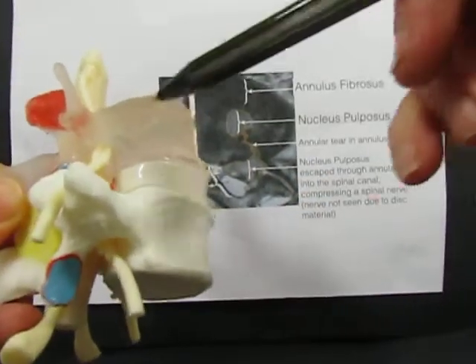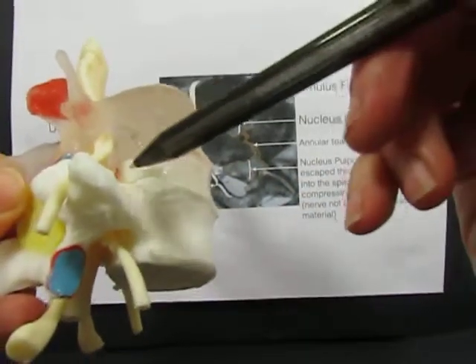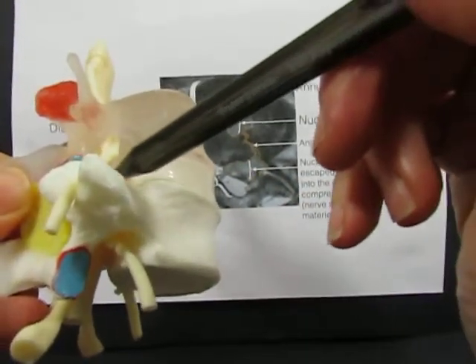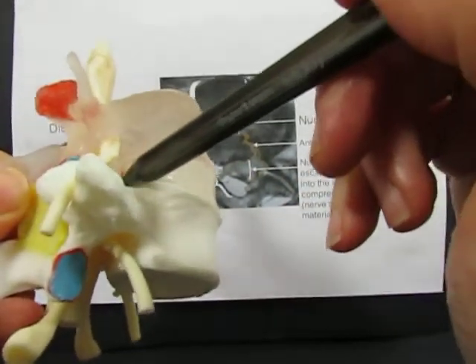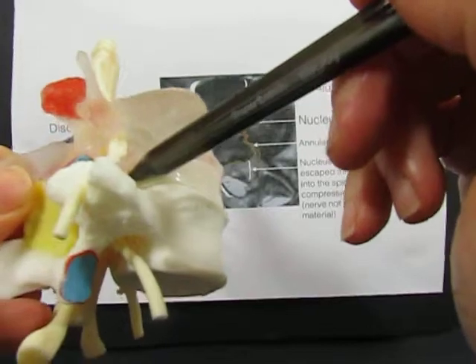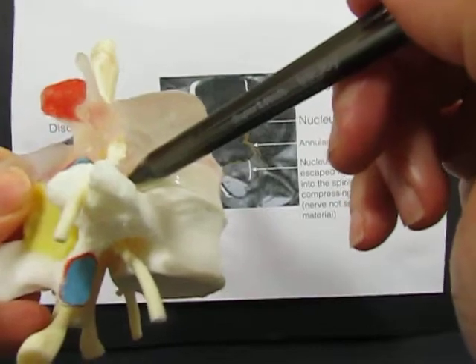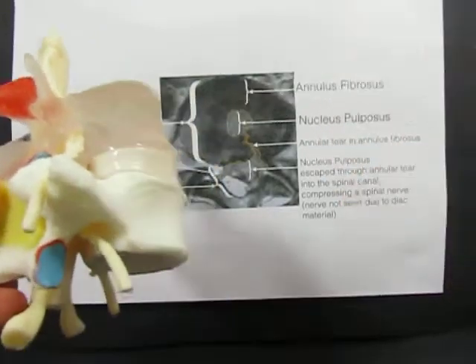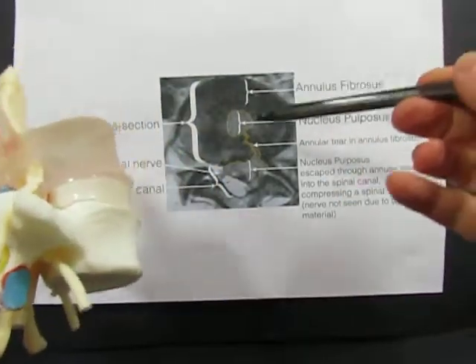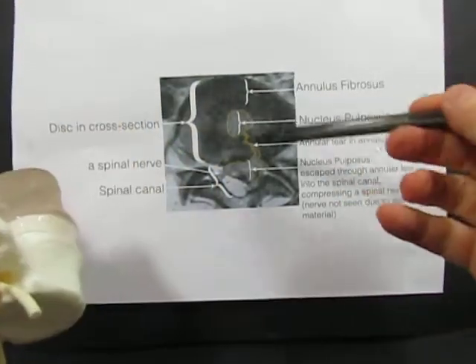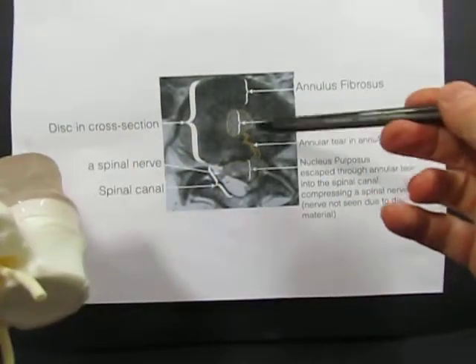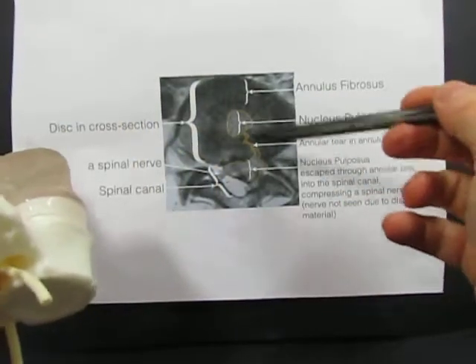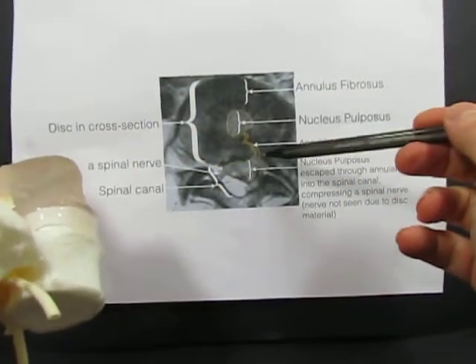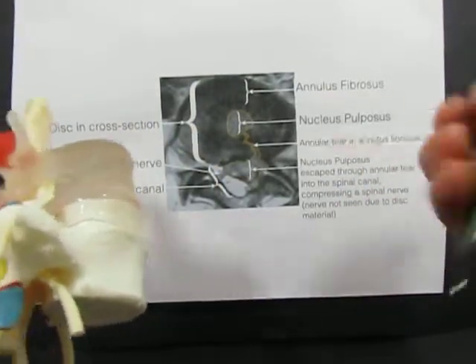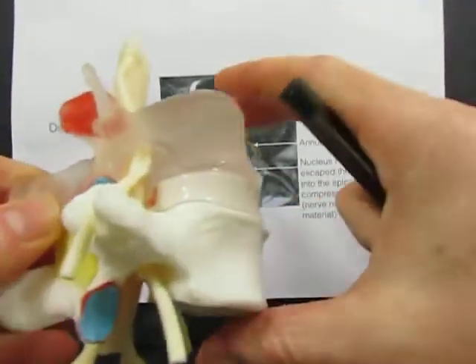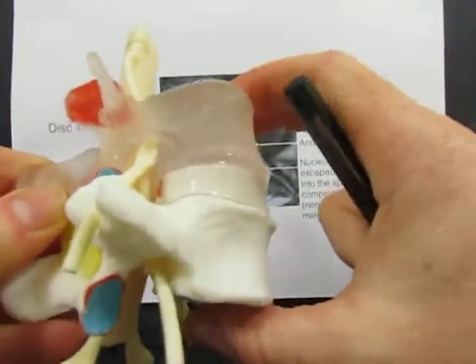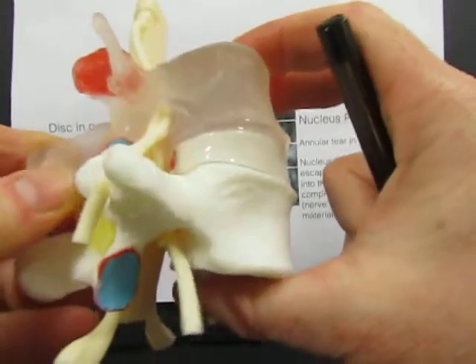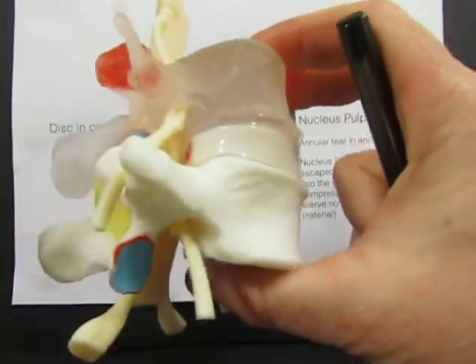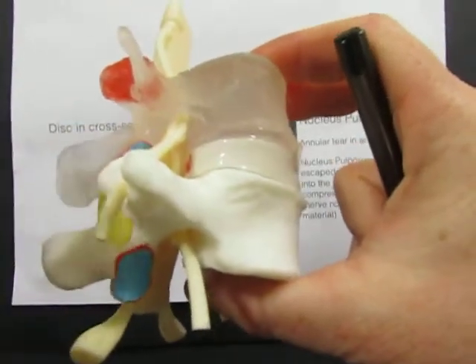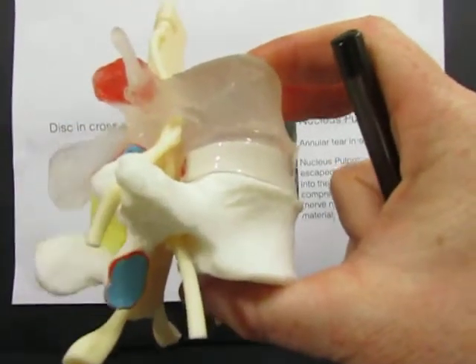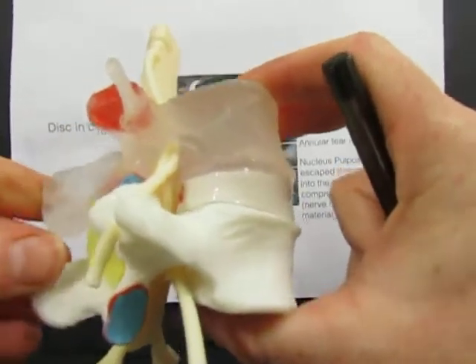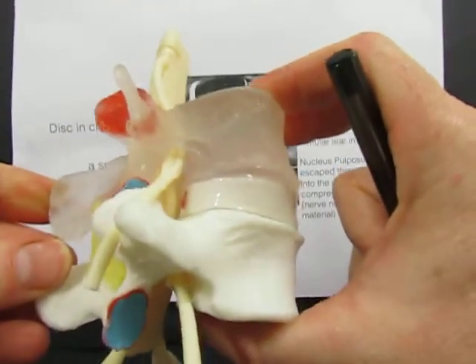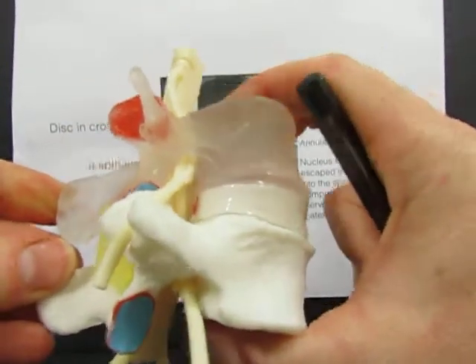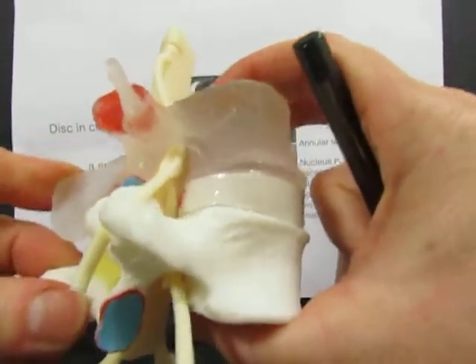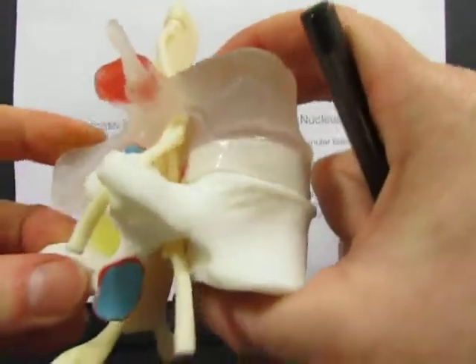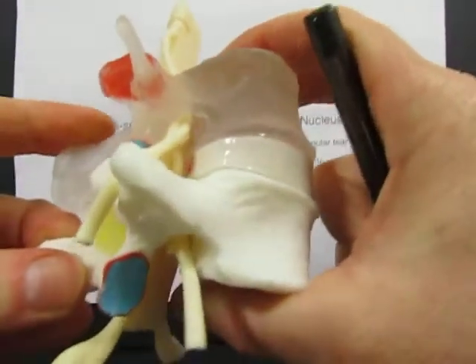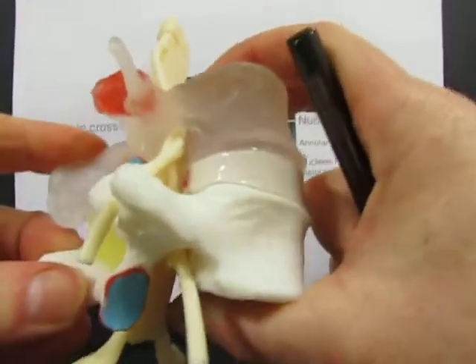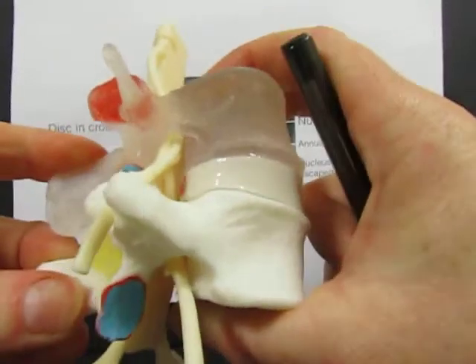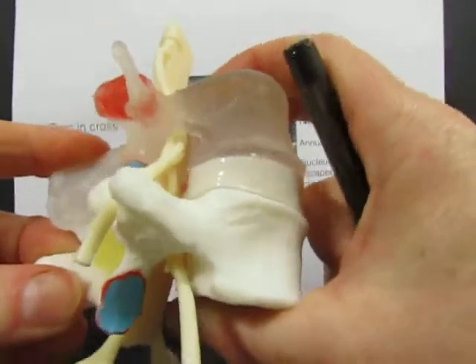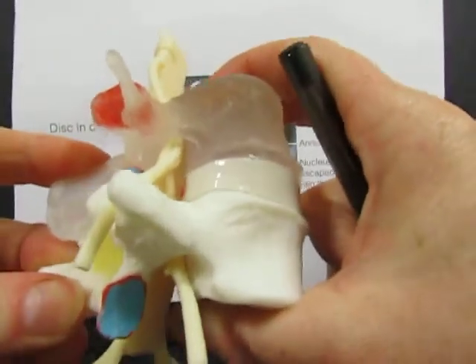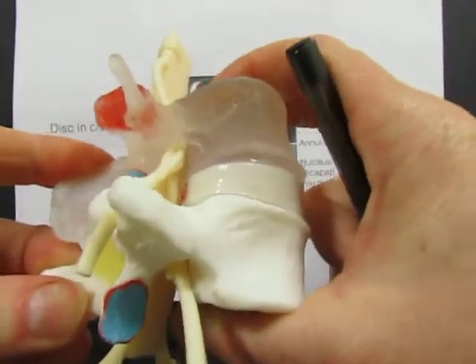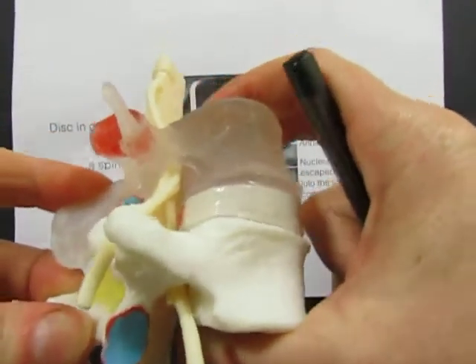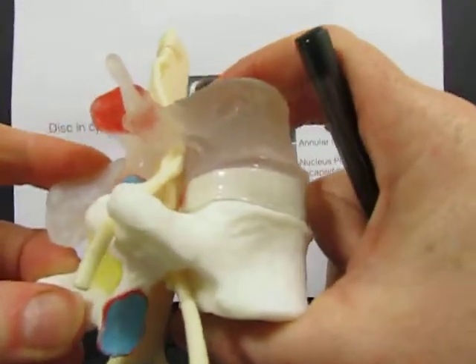This disc has an annular tear, the same as seen on the MRI. We can see dynamically that when we are symmetrically loading even a disc with an annular tear, nothing much seems to happen.